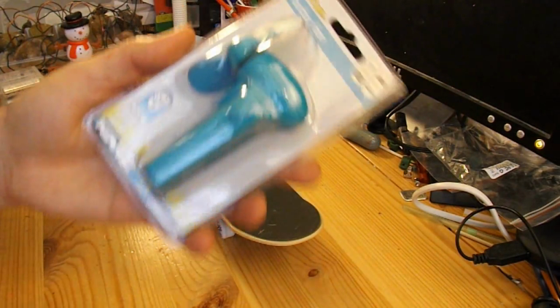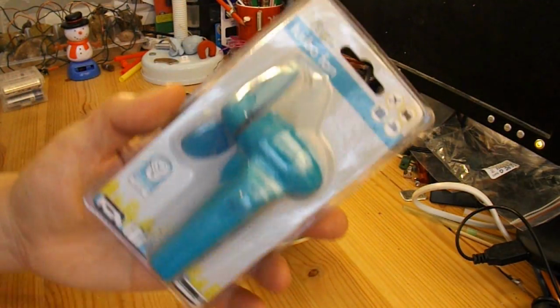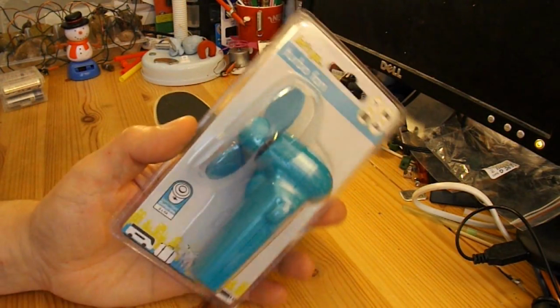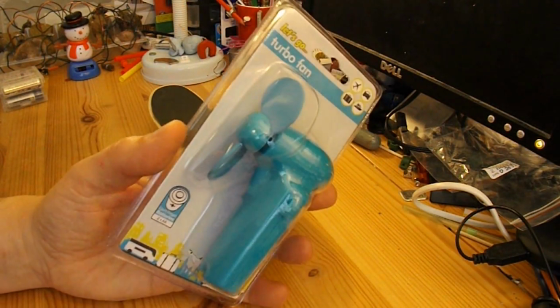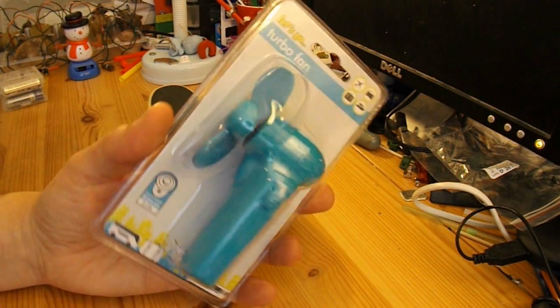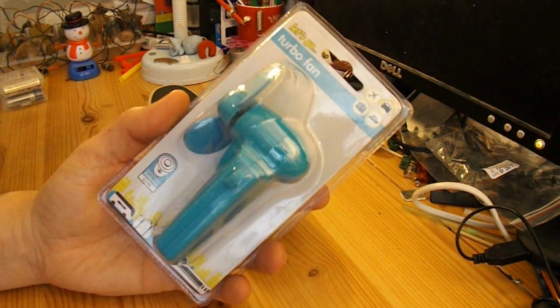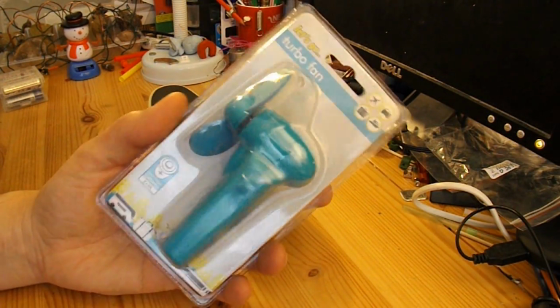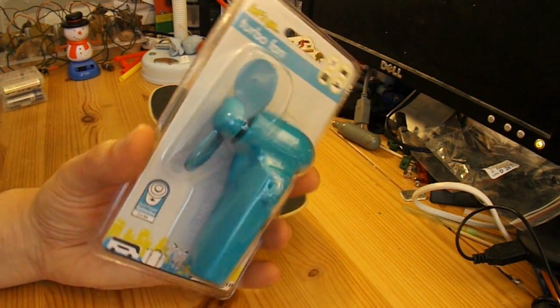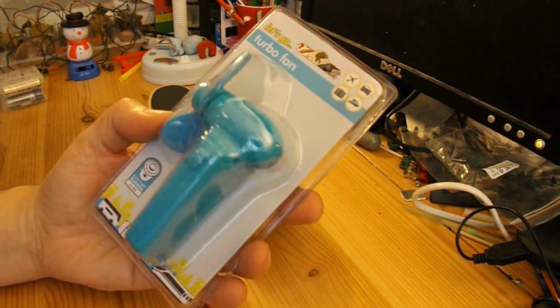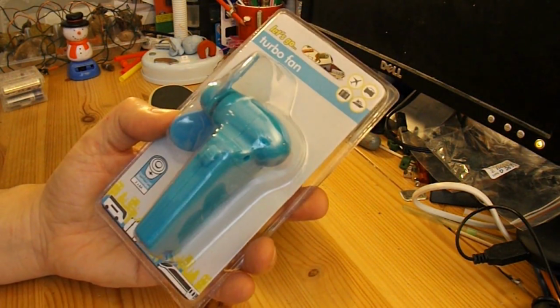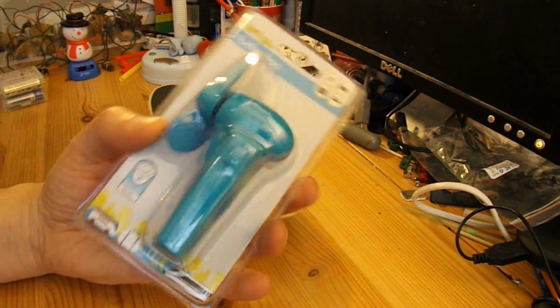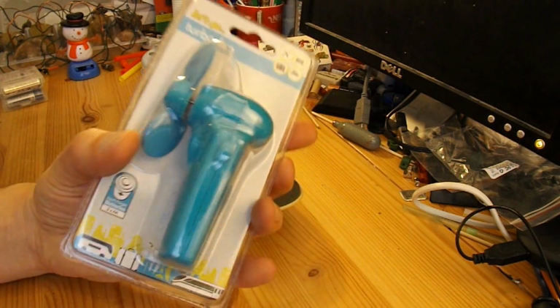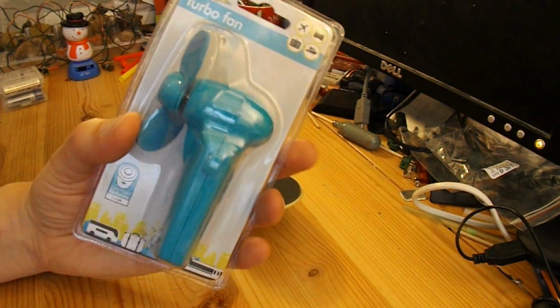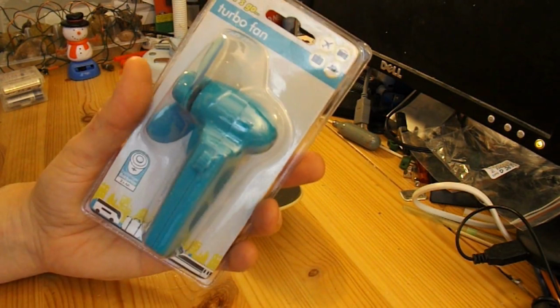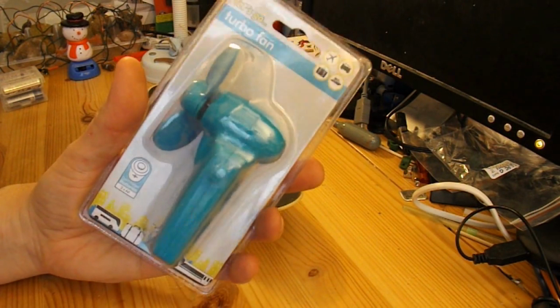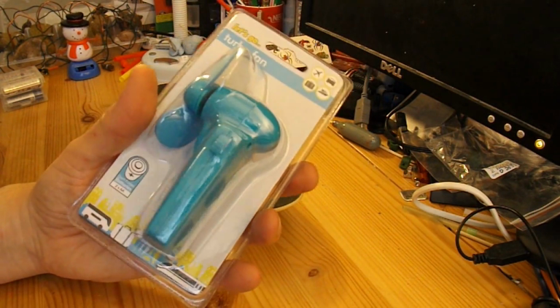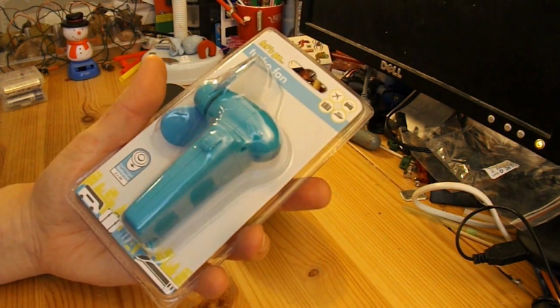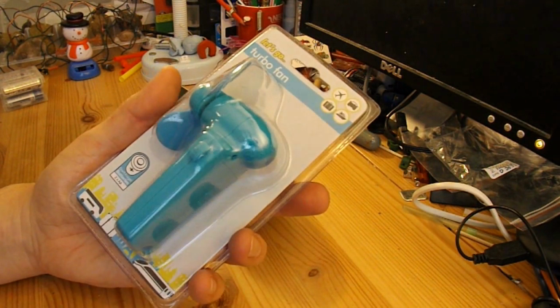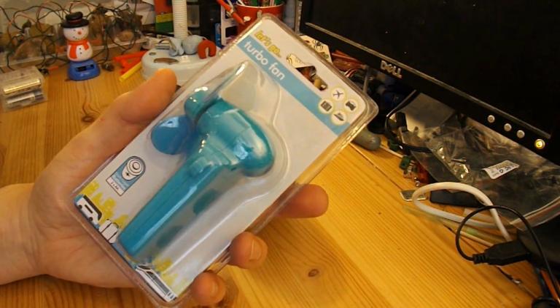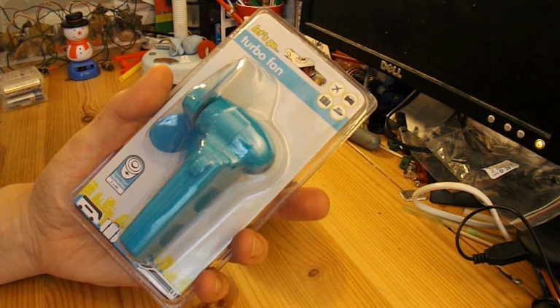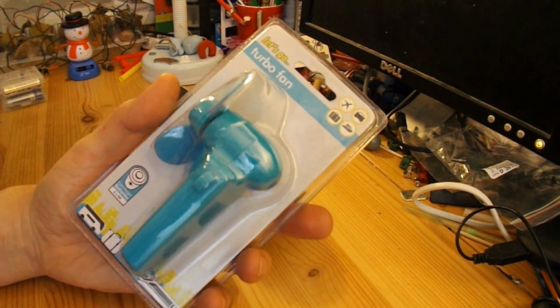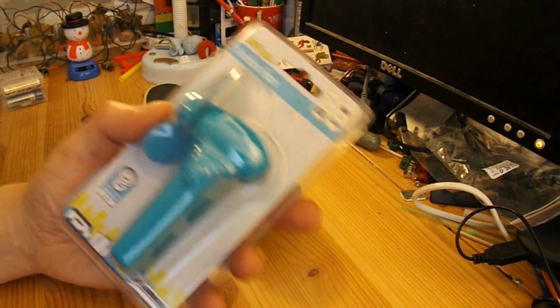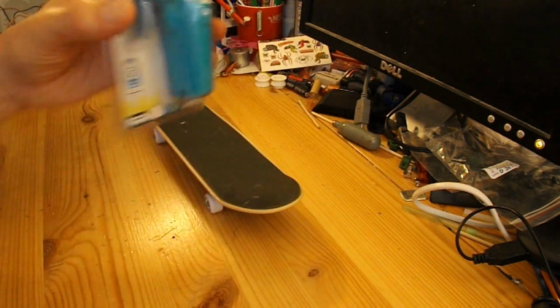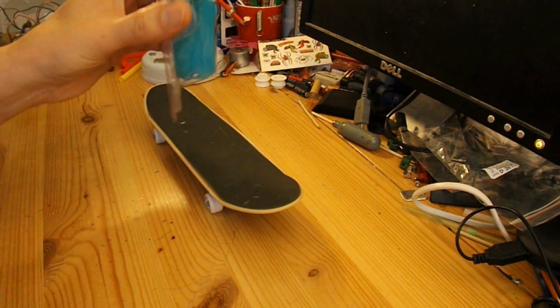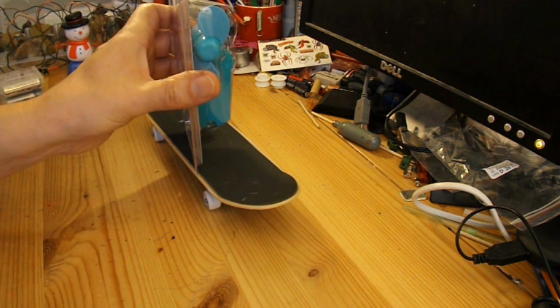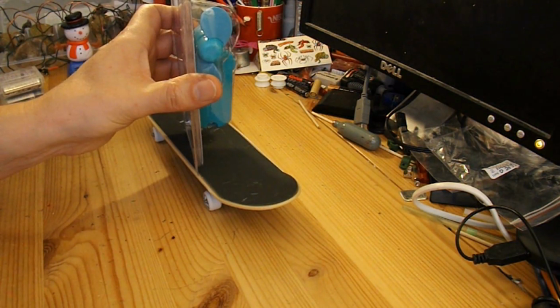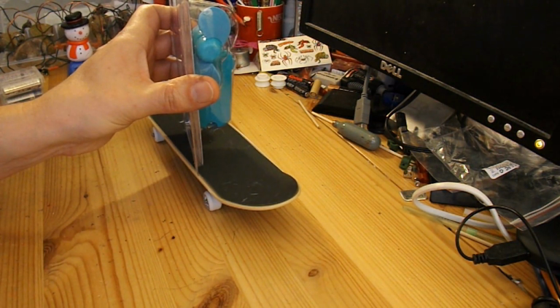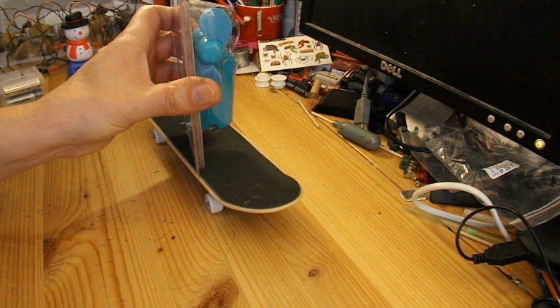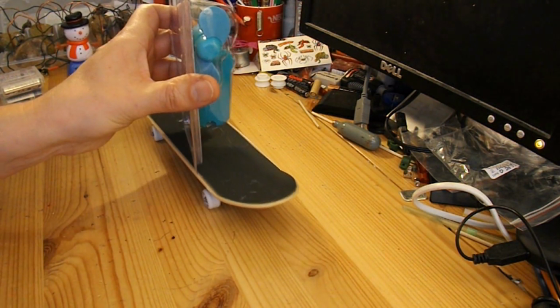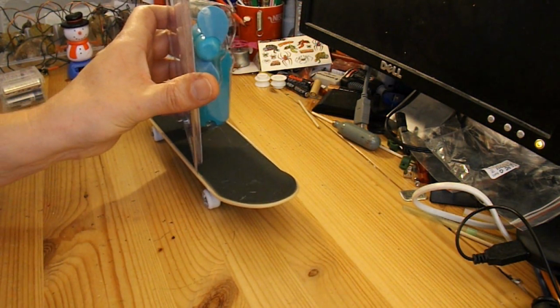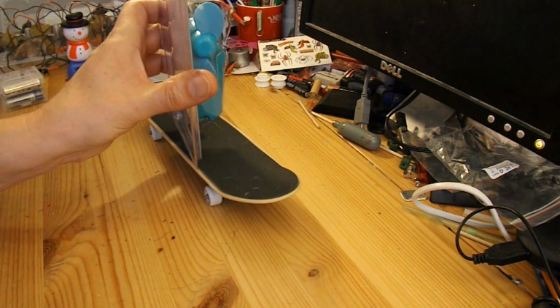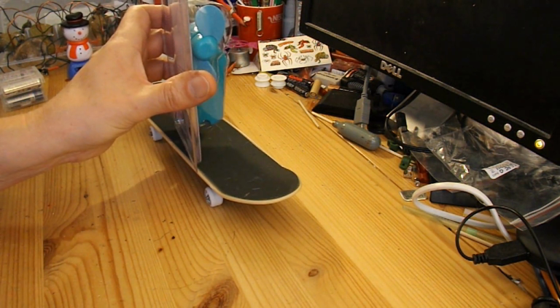I've got this from the bargain store again — just a cheap battery-operated fan. I'll see if I can stick it on top and see if it makes it move.